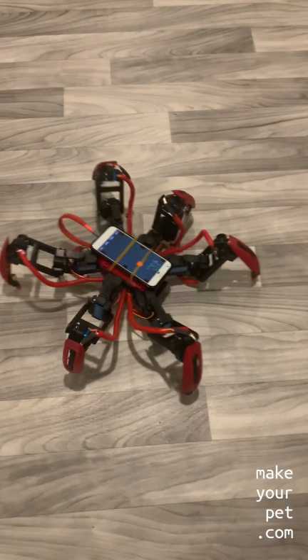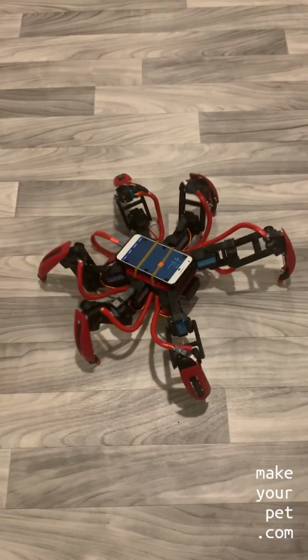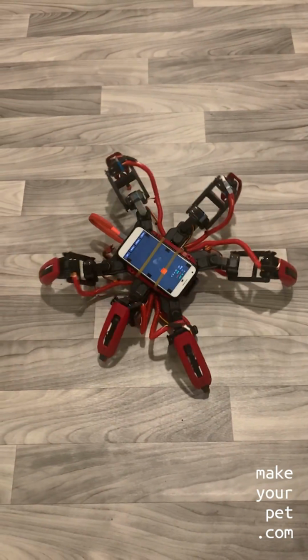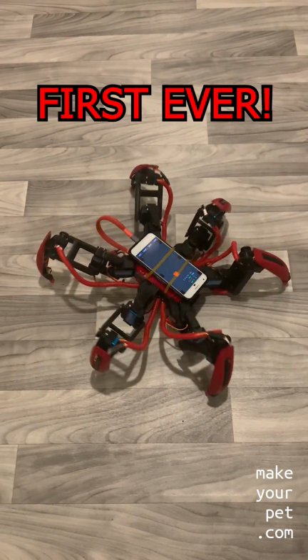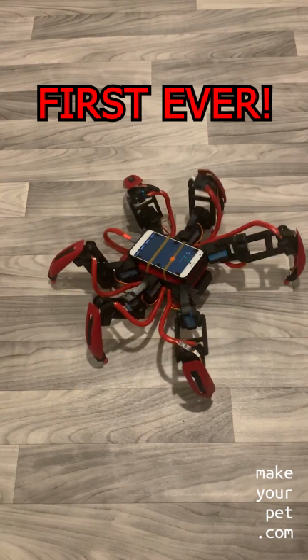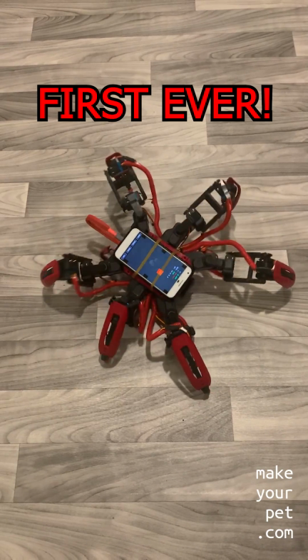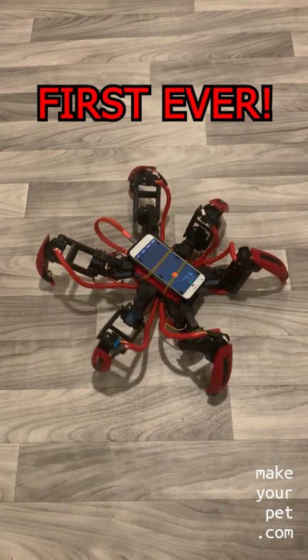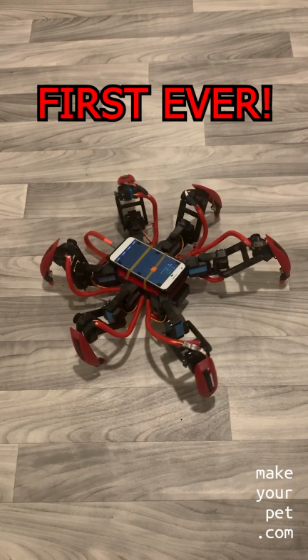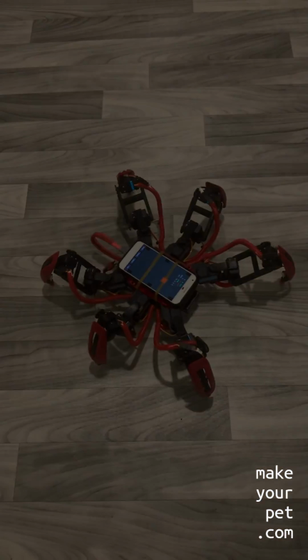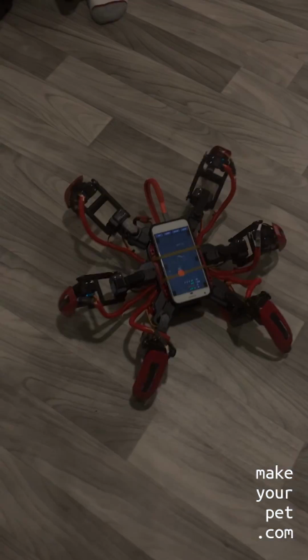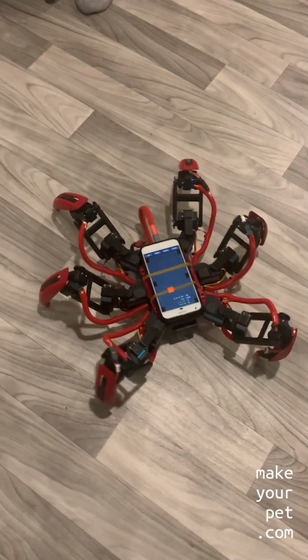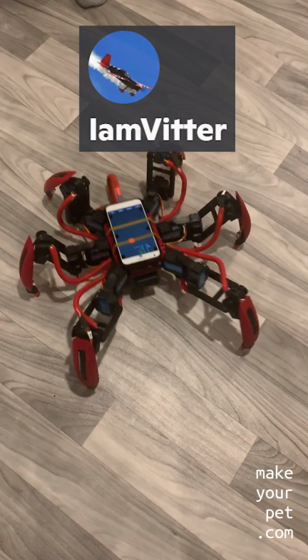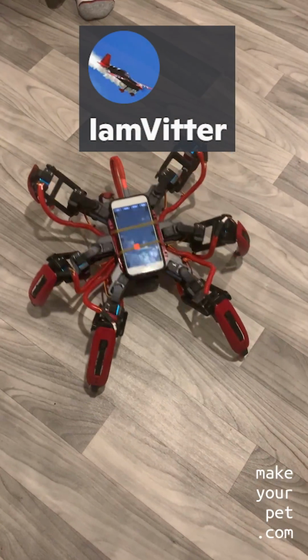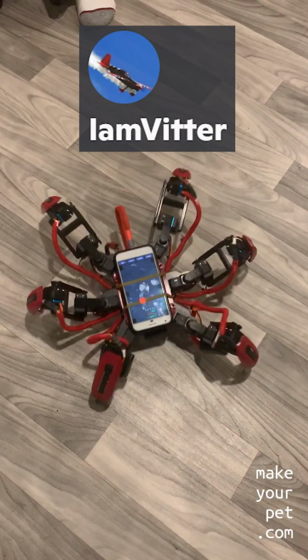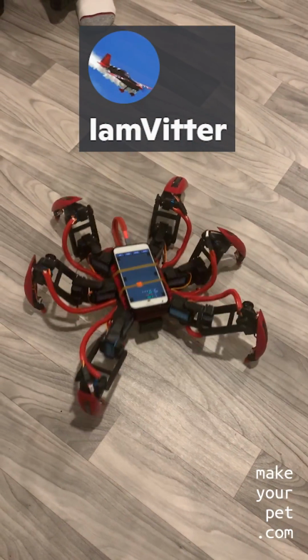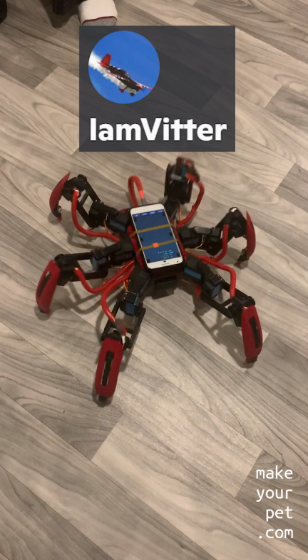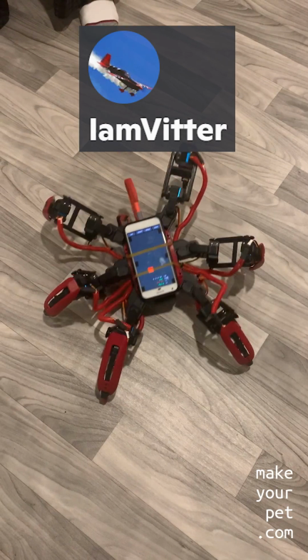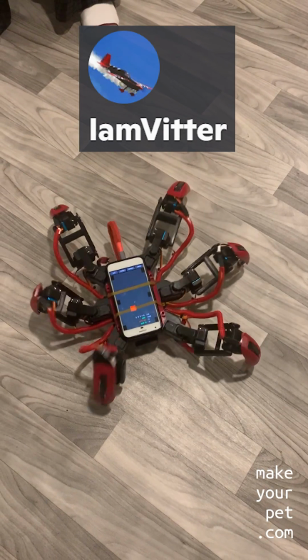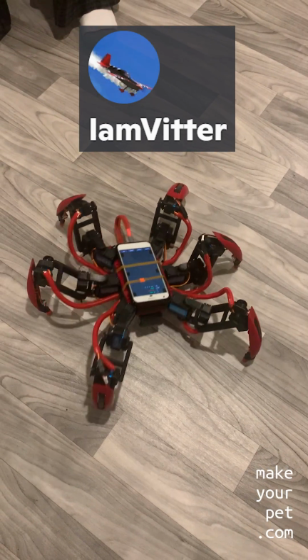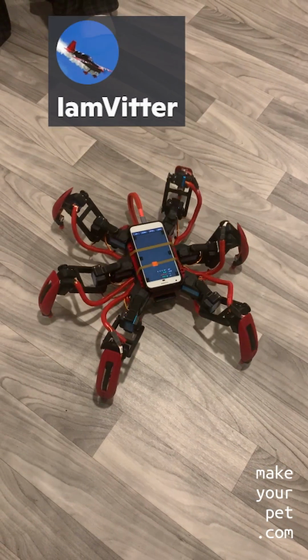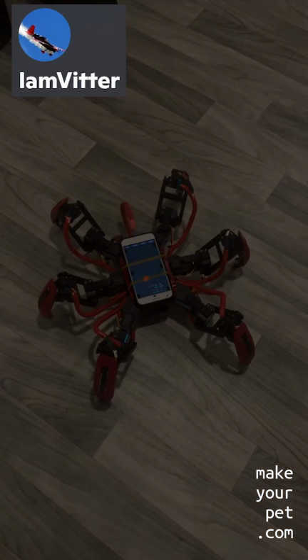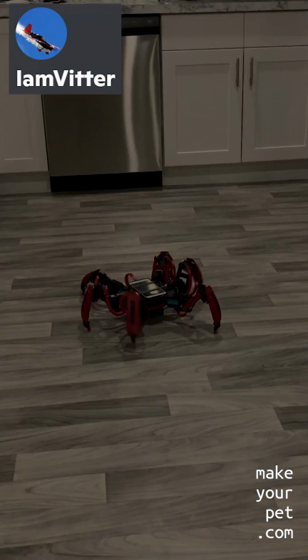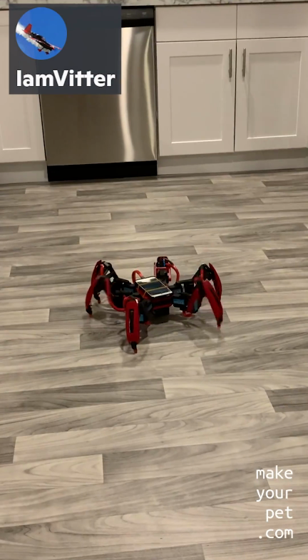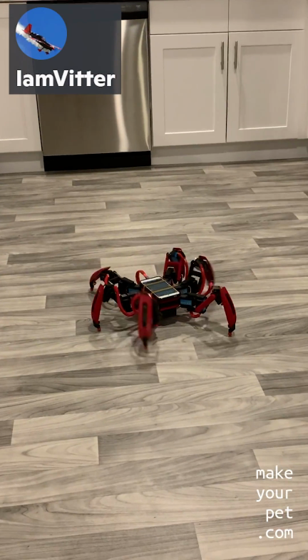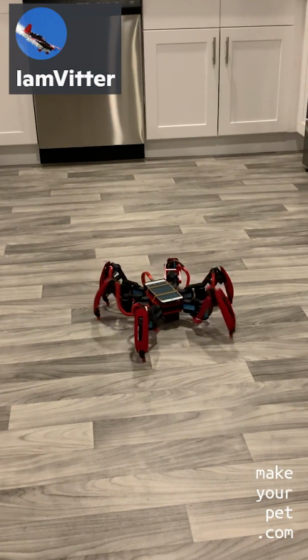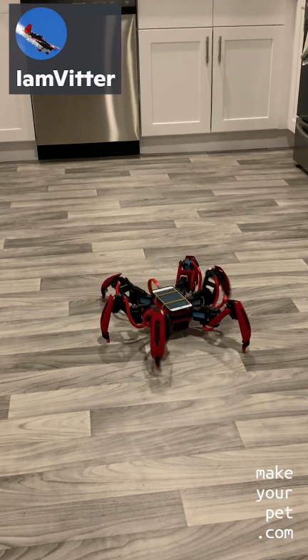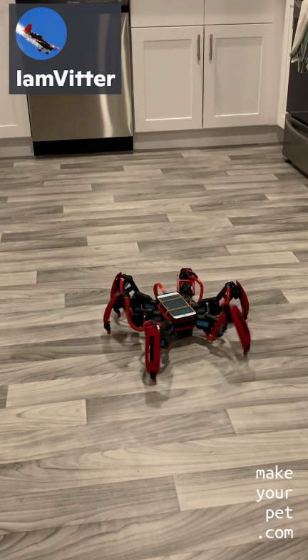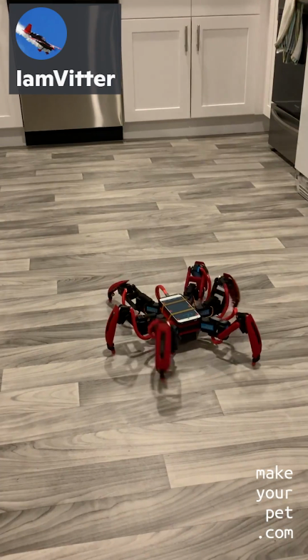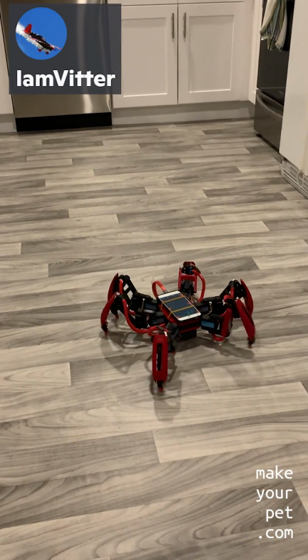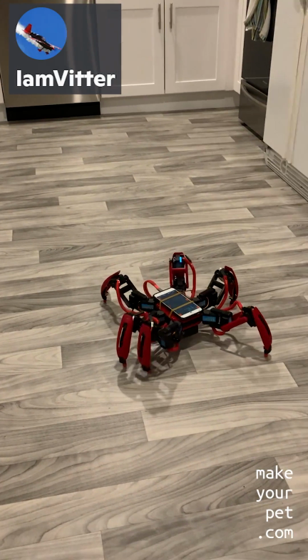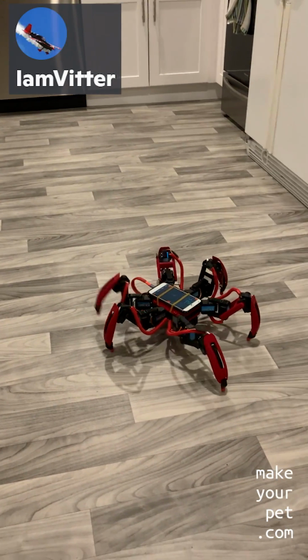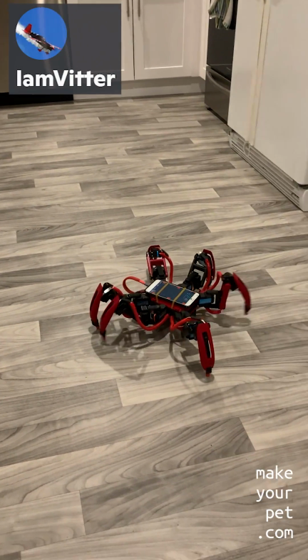This is the first ever replica of my hexapod out in the wild, built by Witter from my Discord server. As you can see, he has done a great job and the robot is functioning perfectly as far as I can tell from this video.